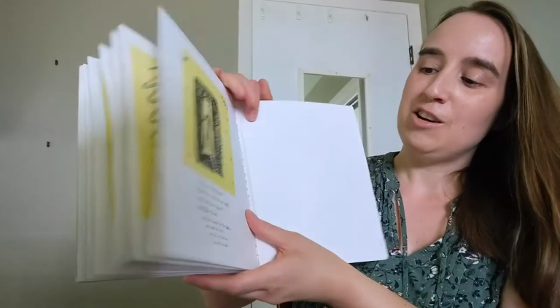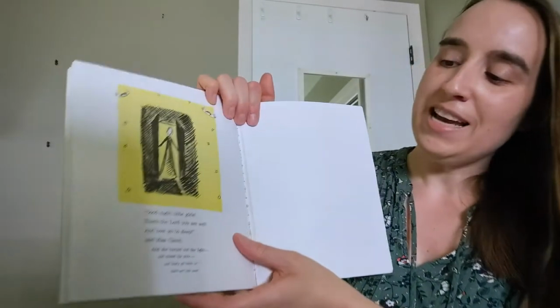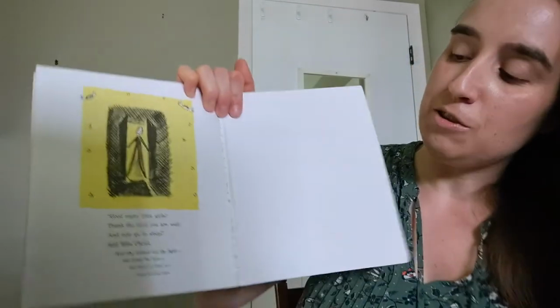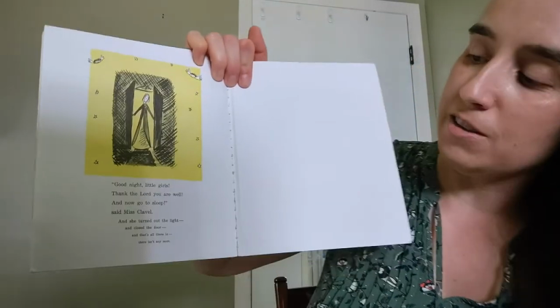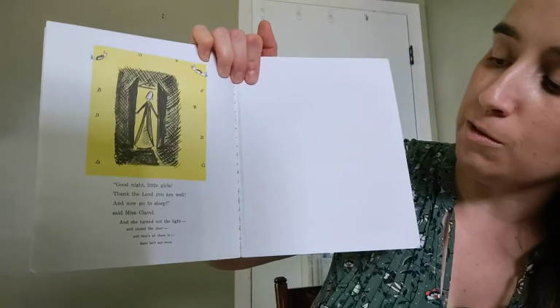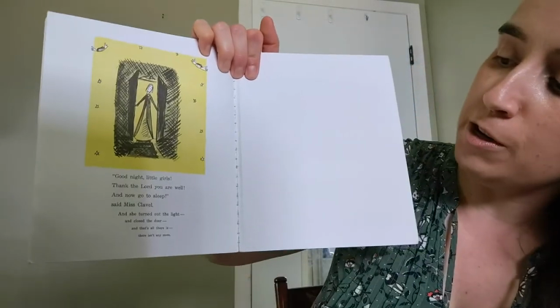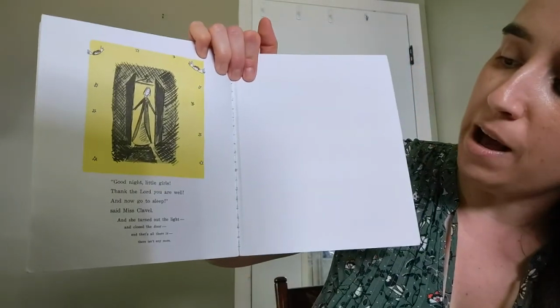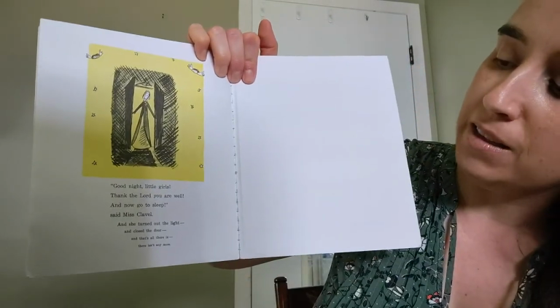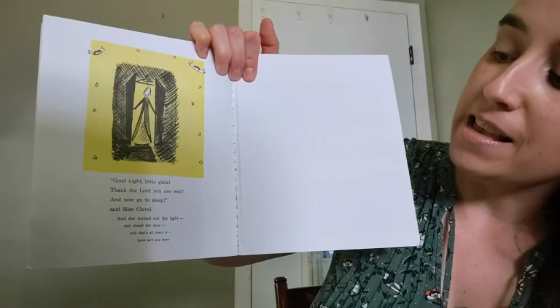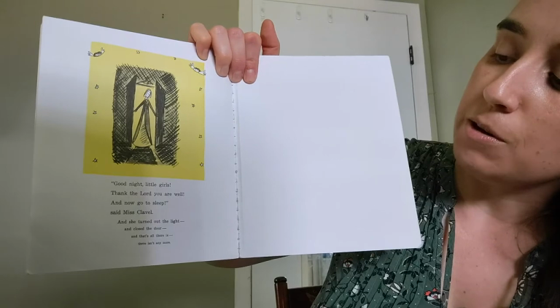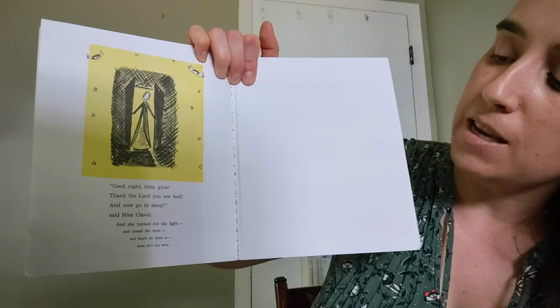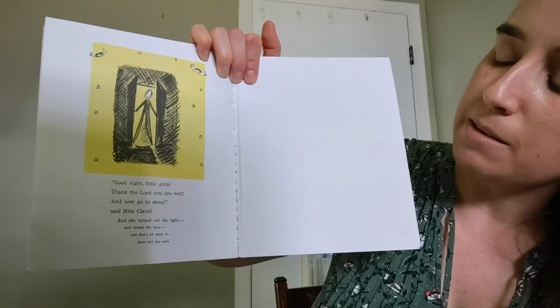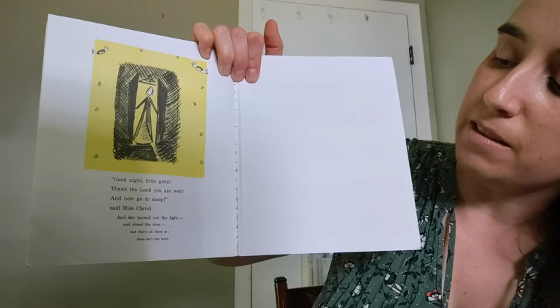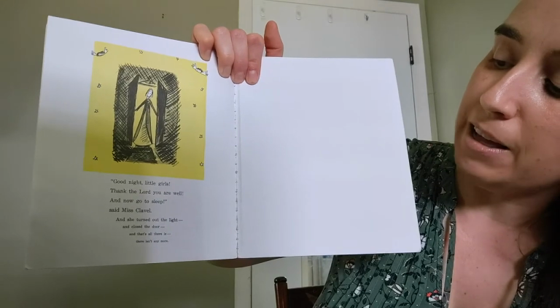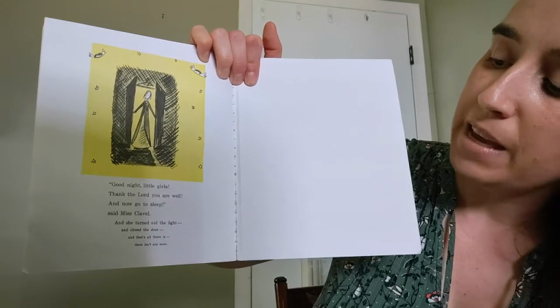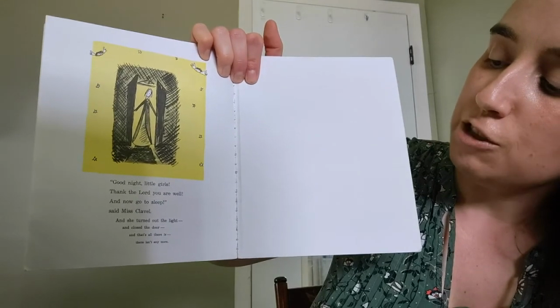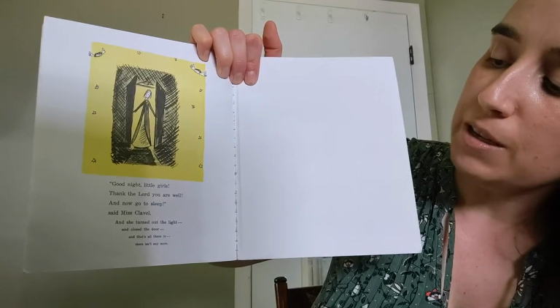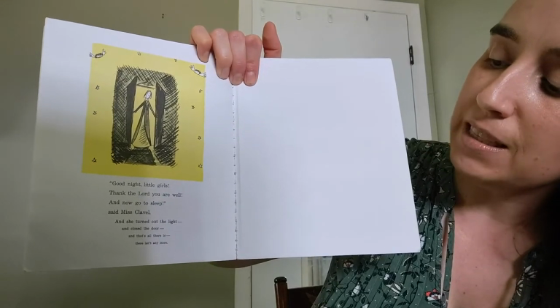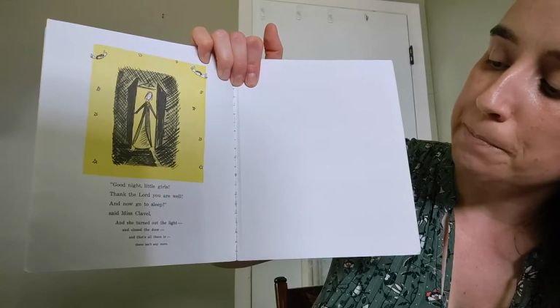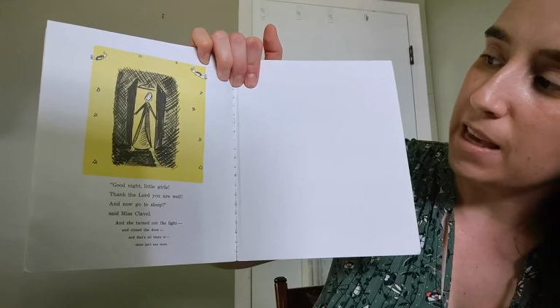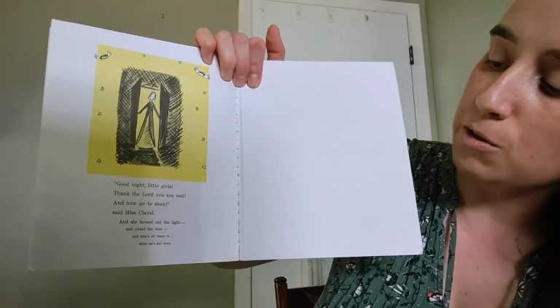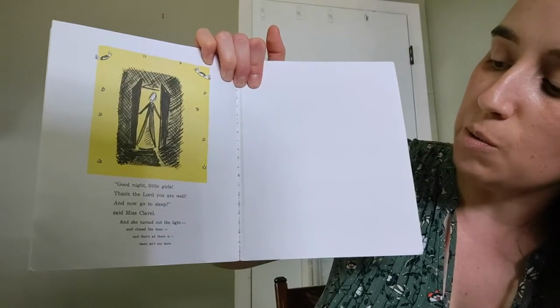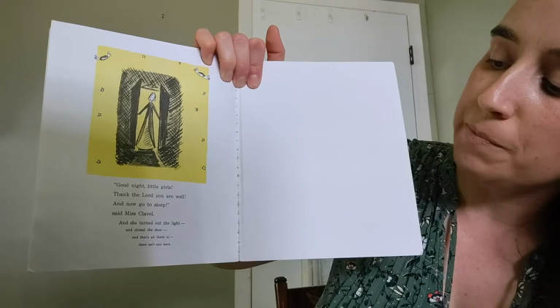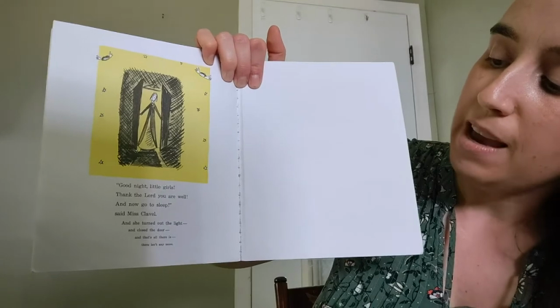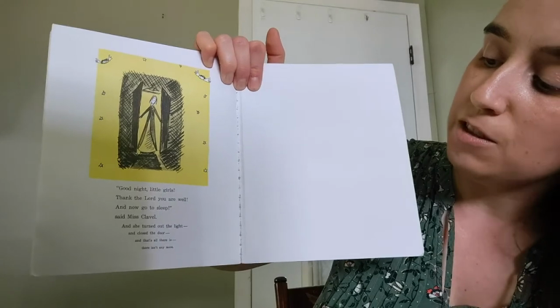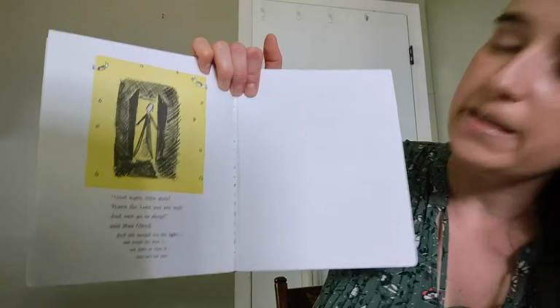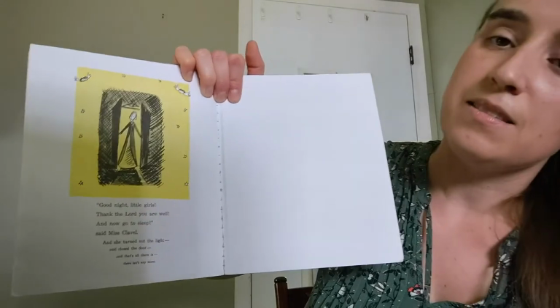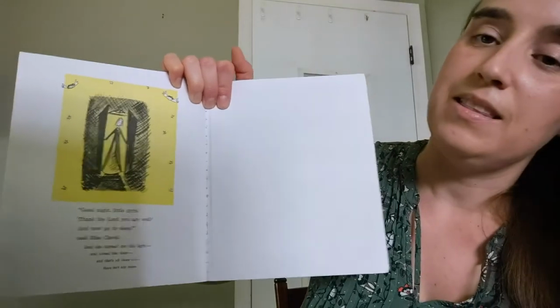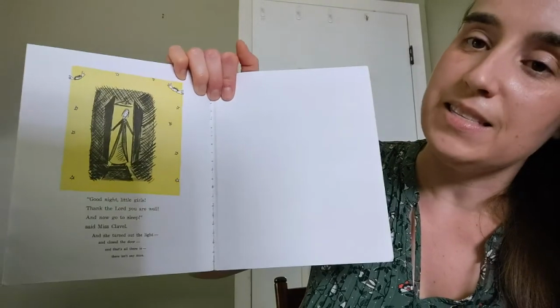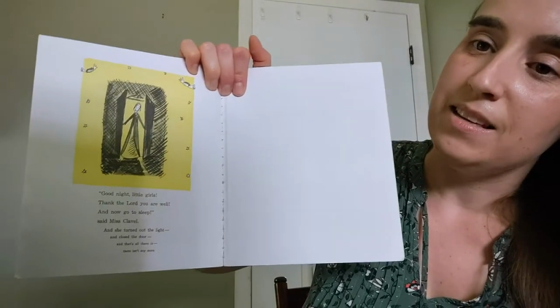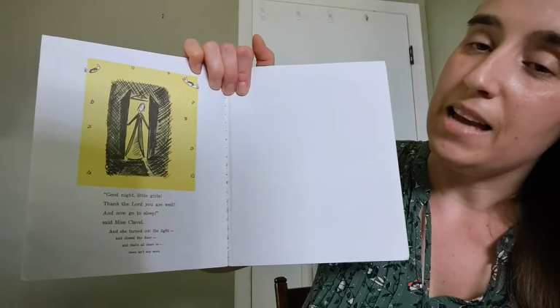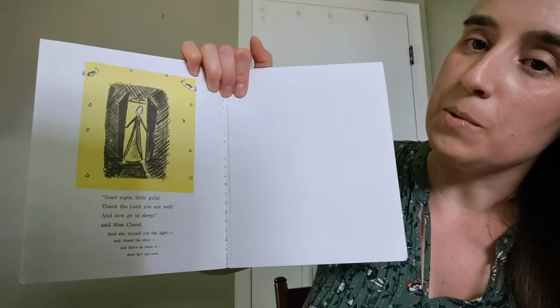Good night, little girls. Thank the Lord you are well. And now go to sleep, said Miss Clavel. And she turned out the light and closed the door. And that's all there is. There isn't any more.